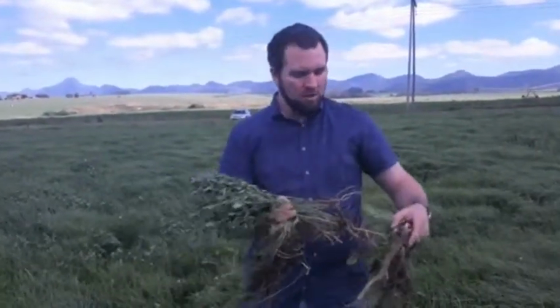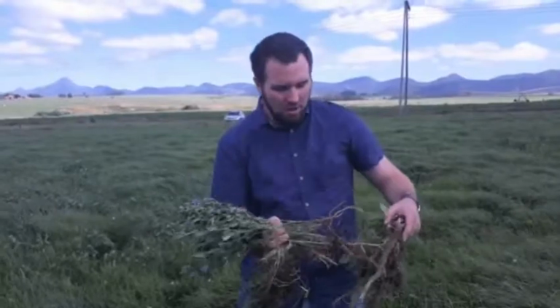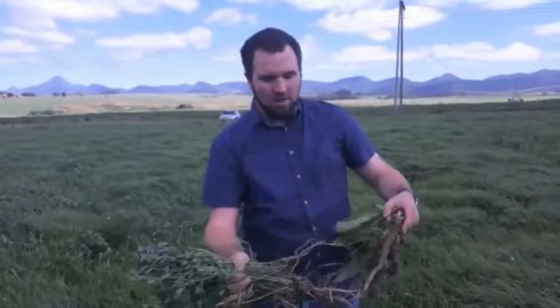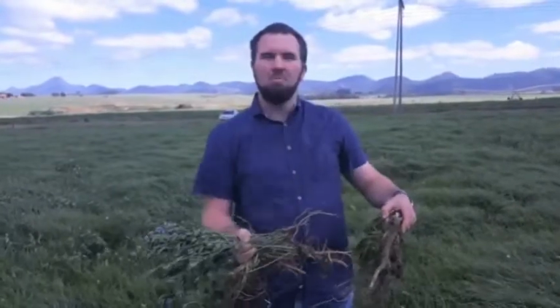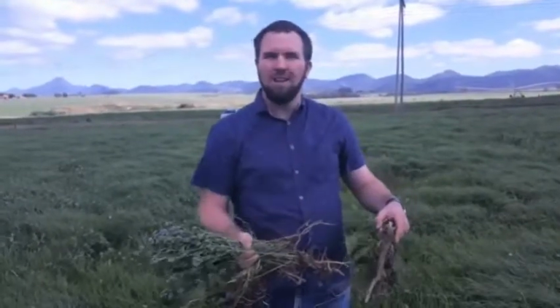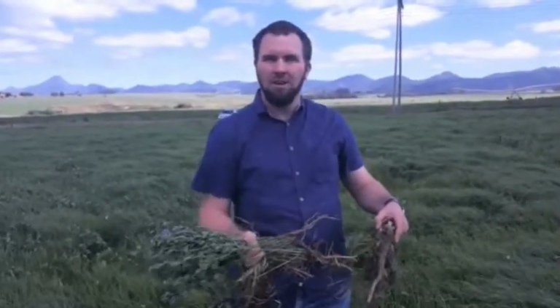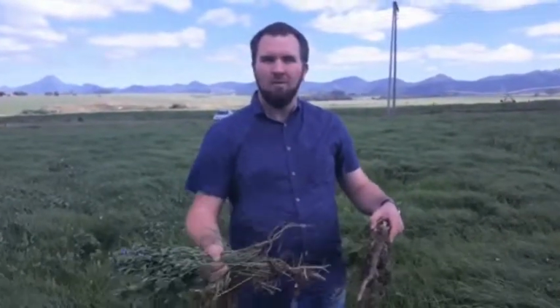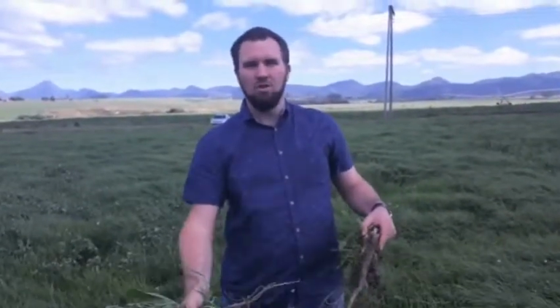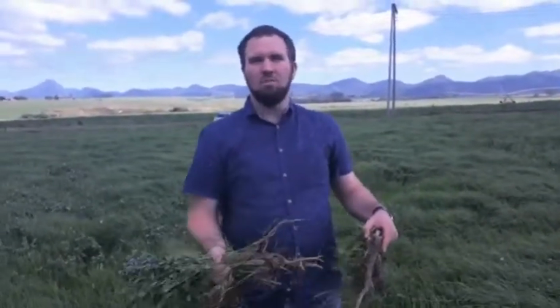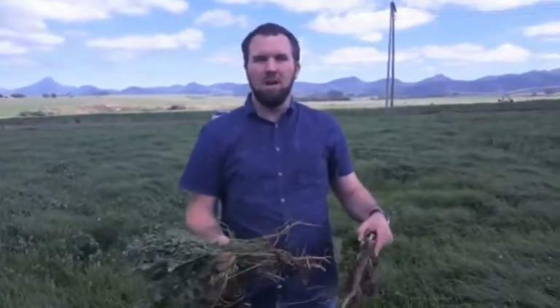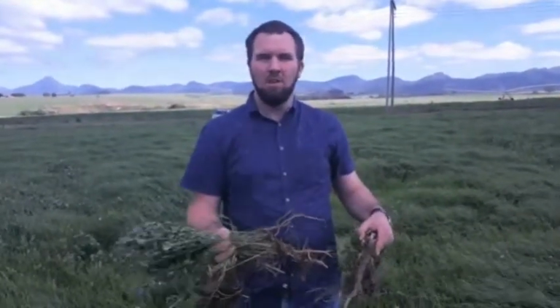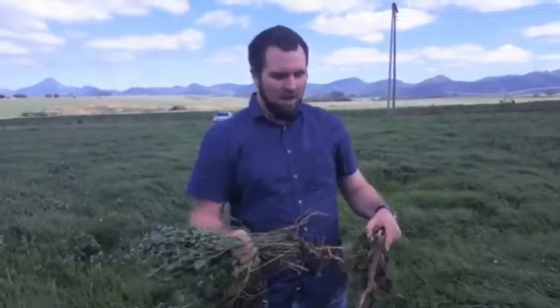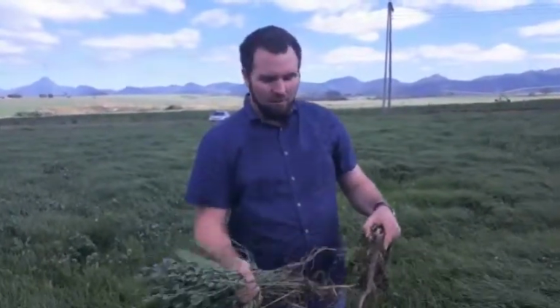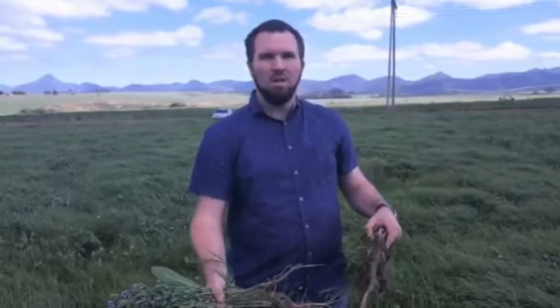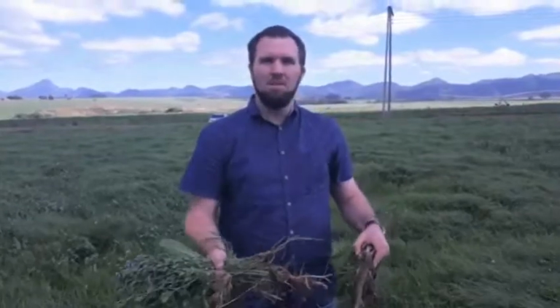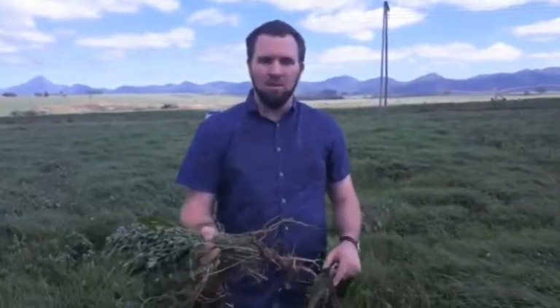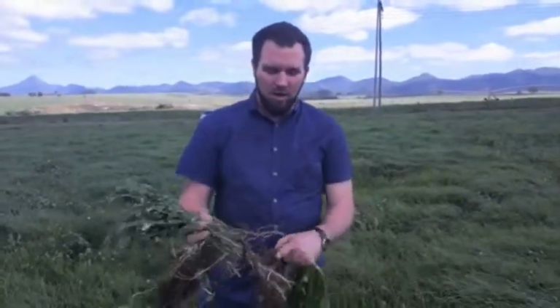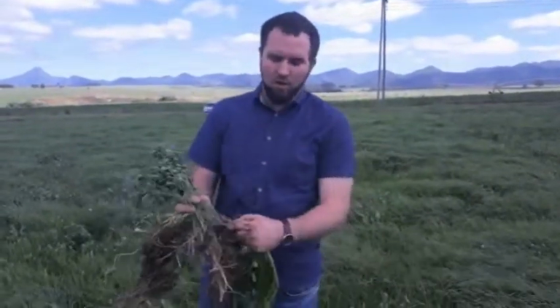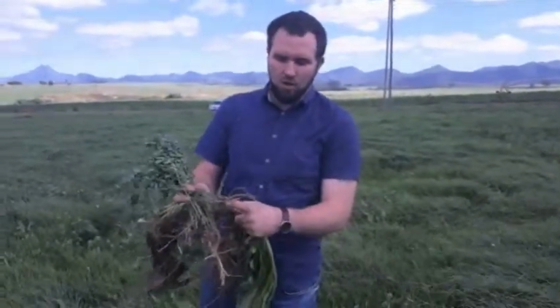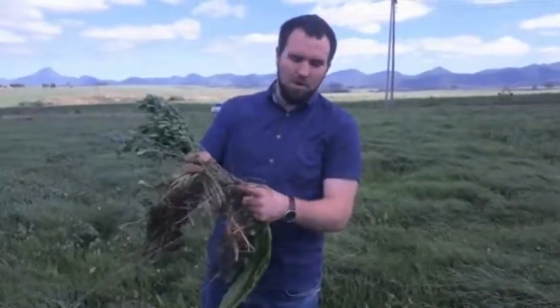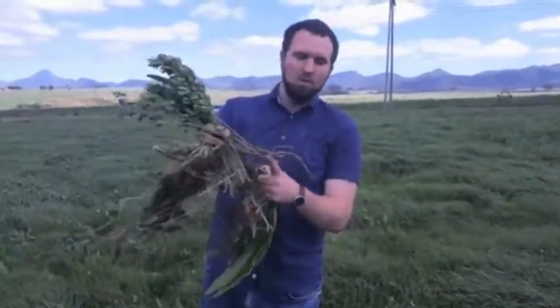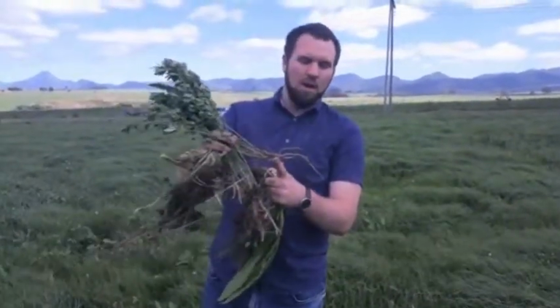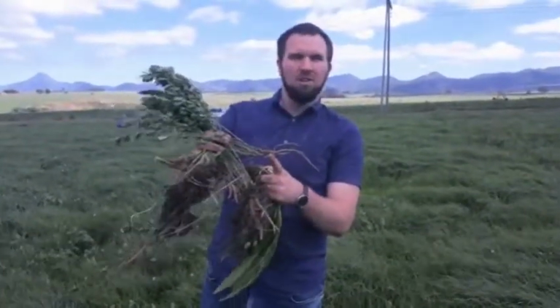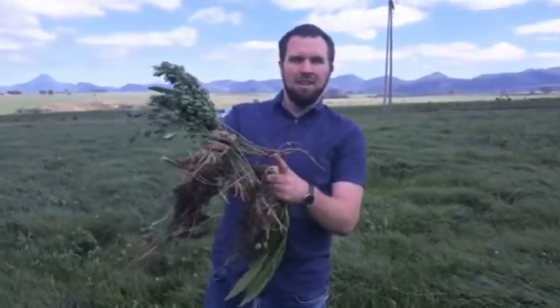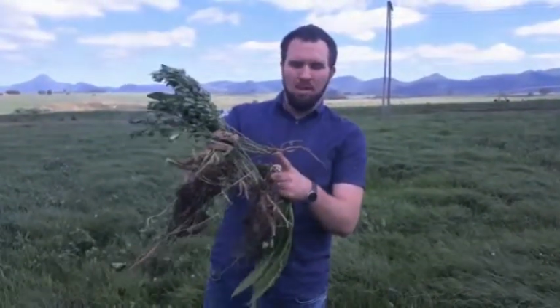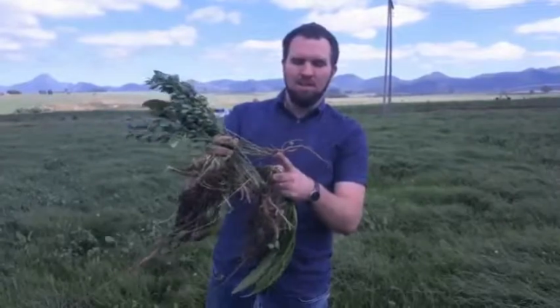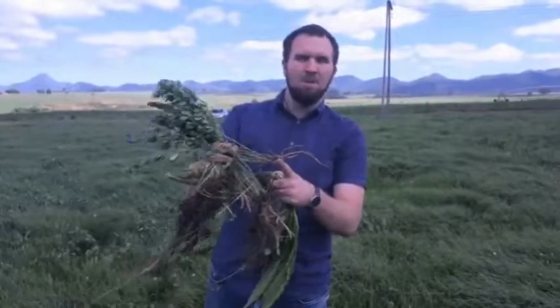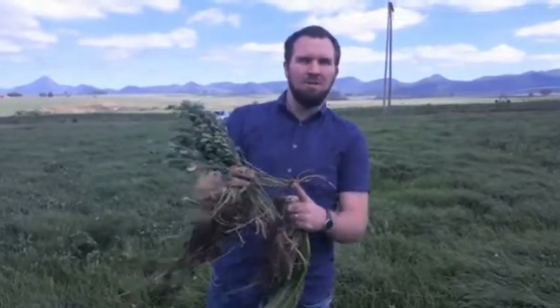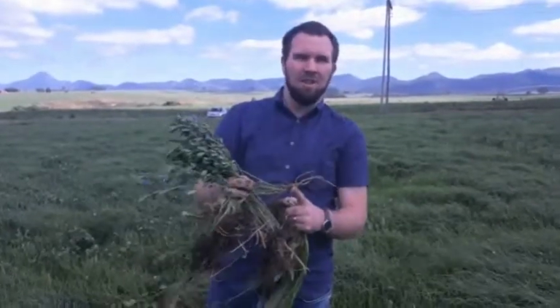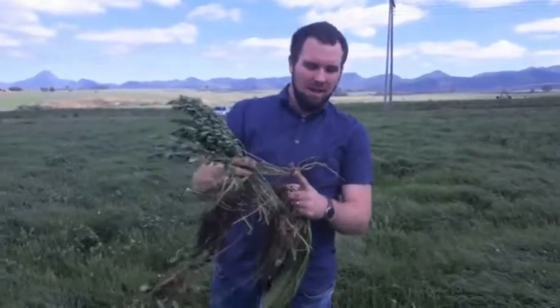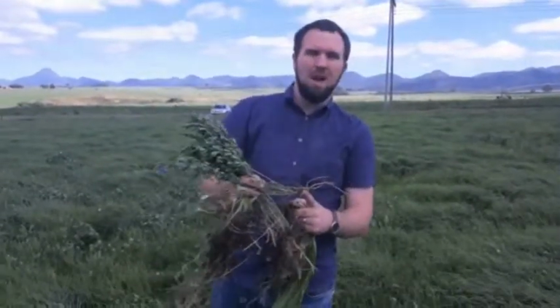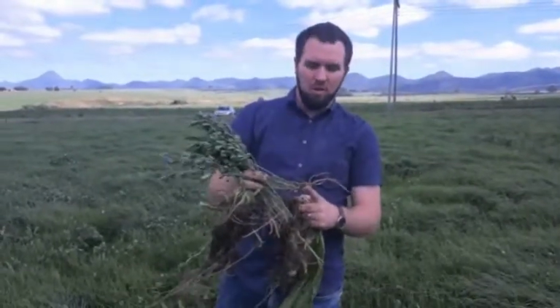The chicory is a deep root that can go down, fetch nutrients from deep down in the soil, and fetch water from deep down in the soil. The lucerne — this is quite a young one so it's not that deep — but once it gets deep, it goes and fetches stuff deep down in the soil.